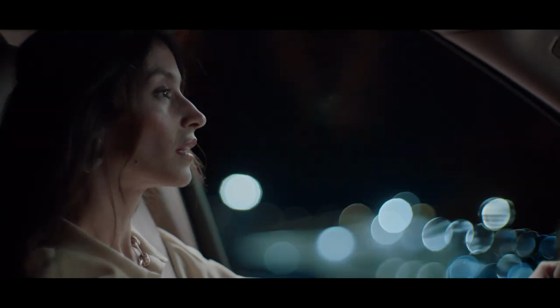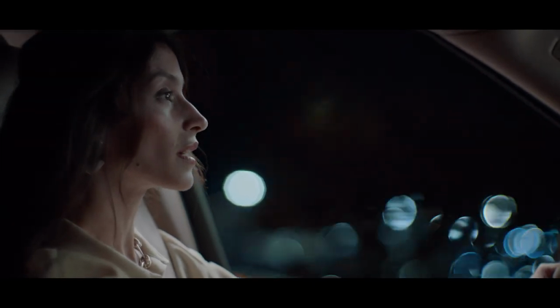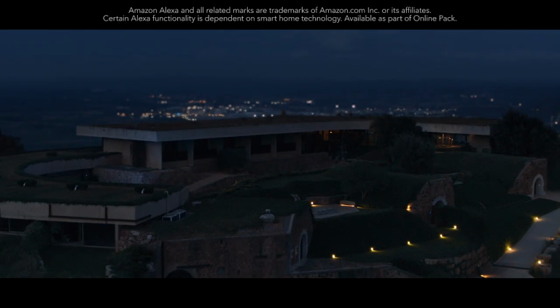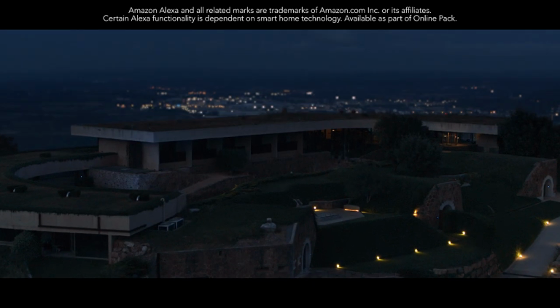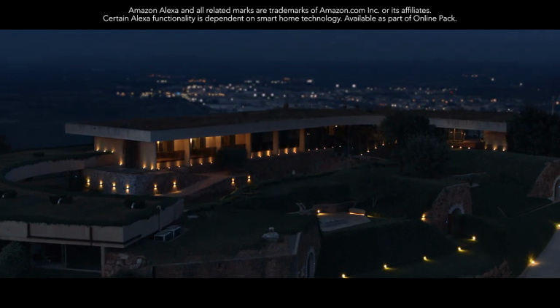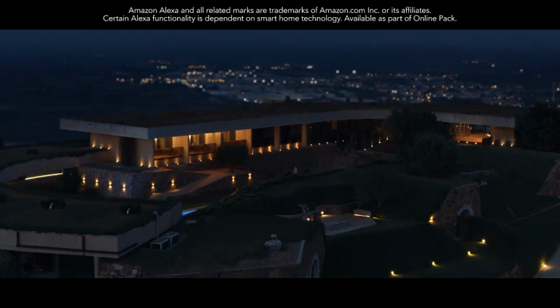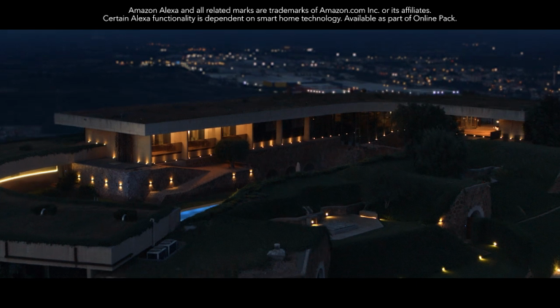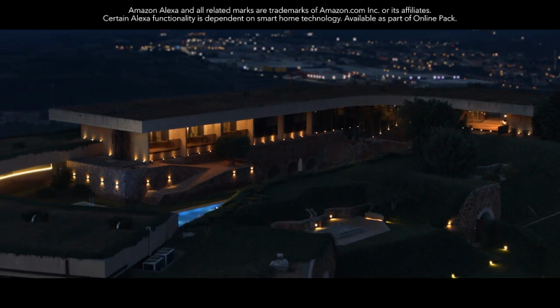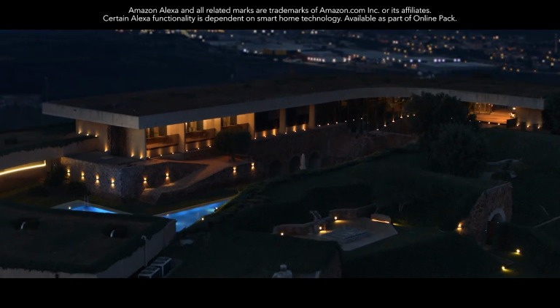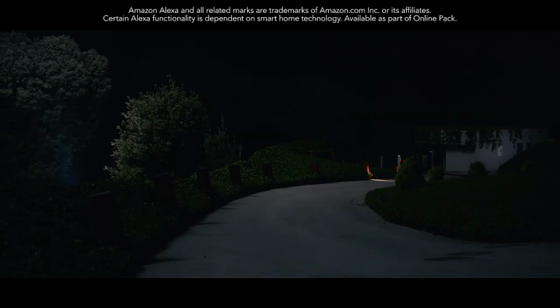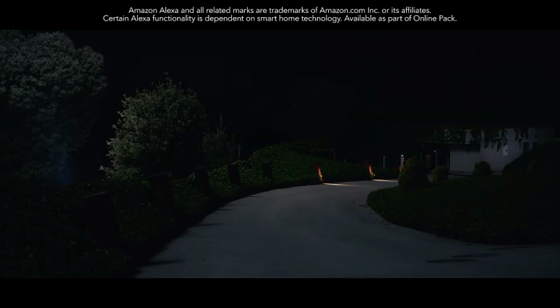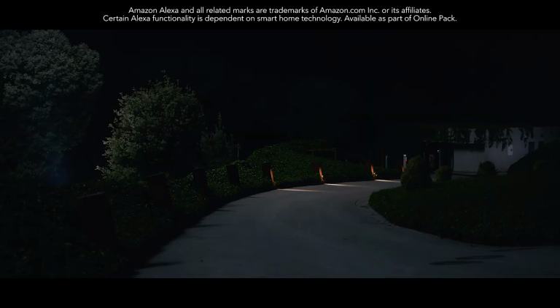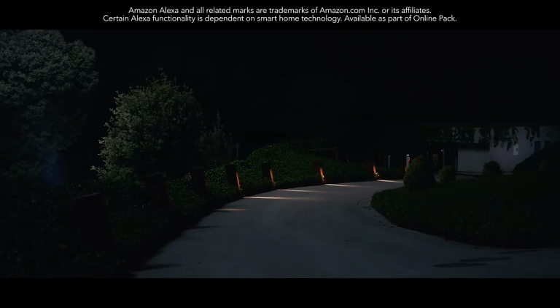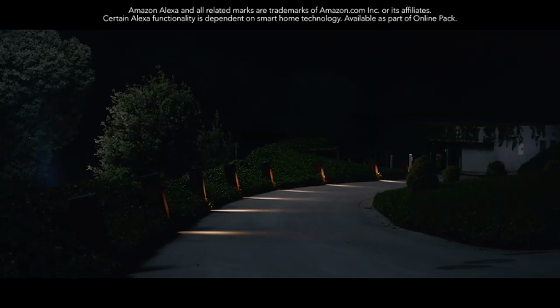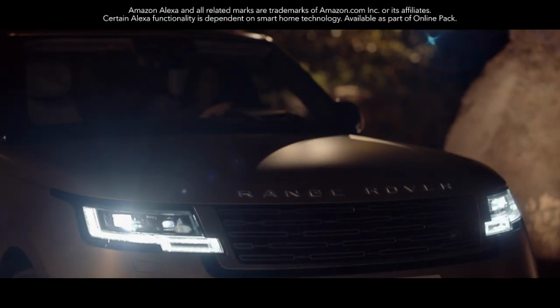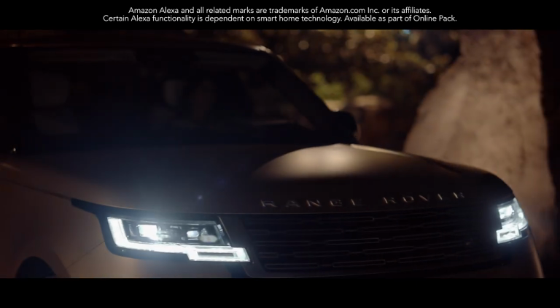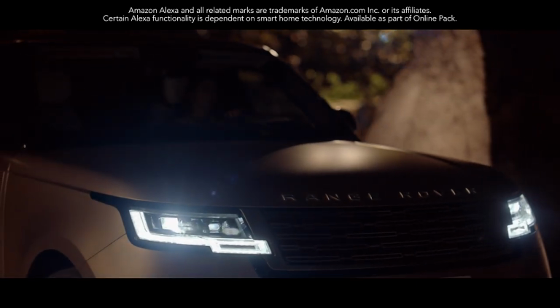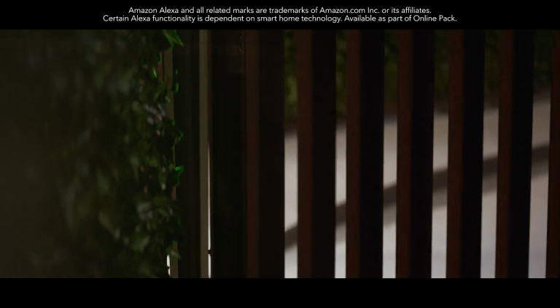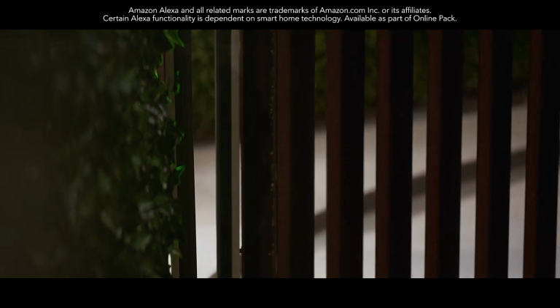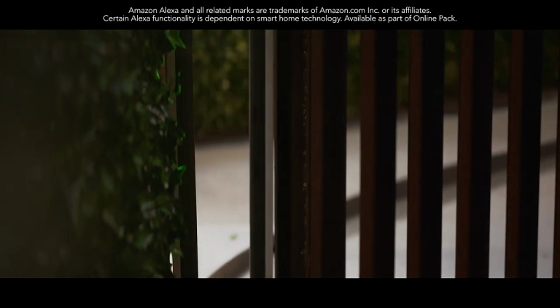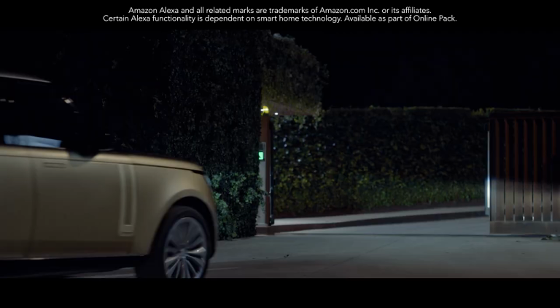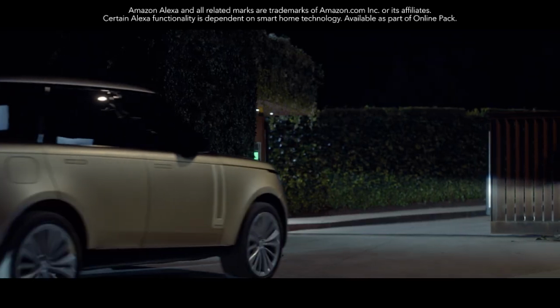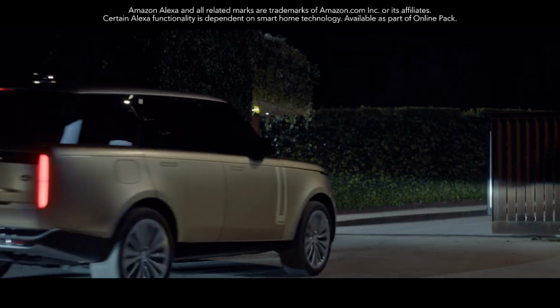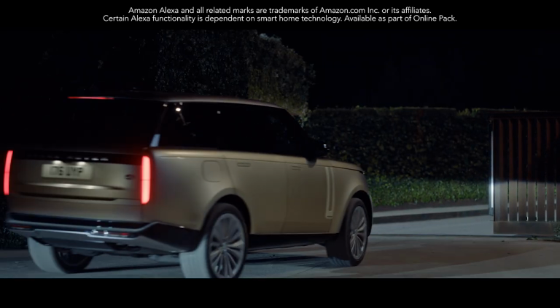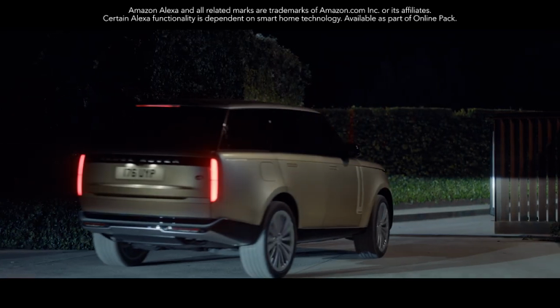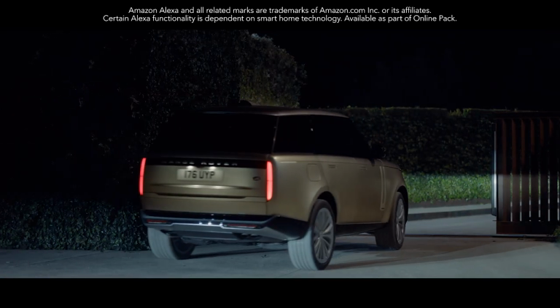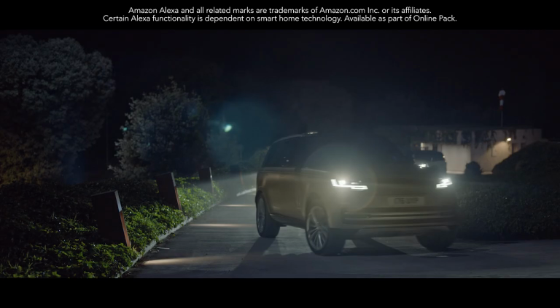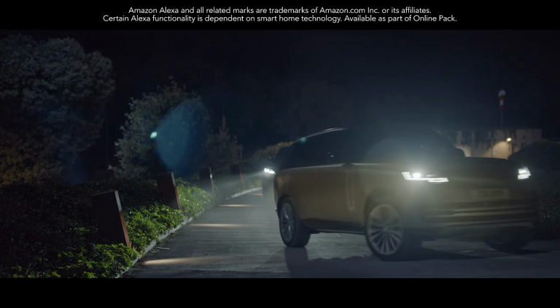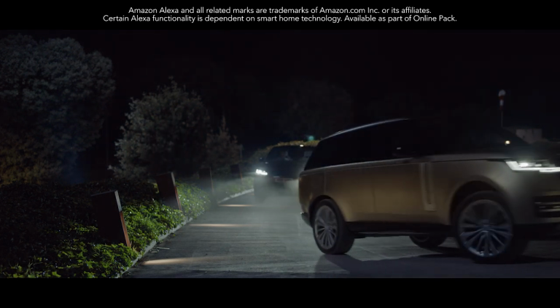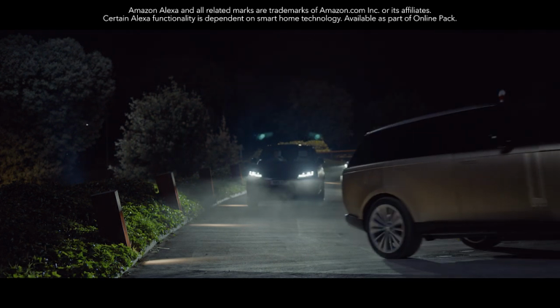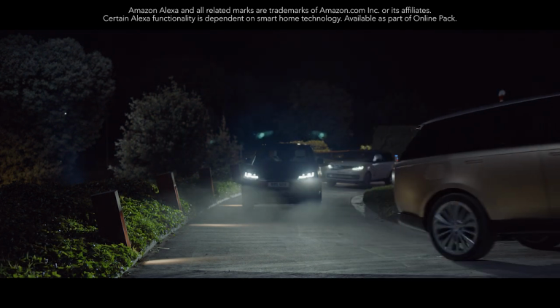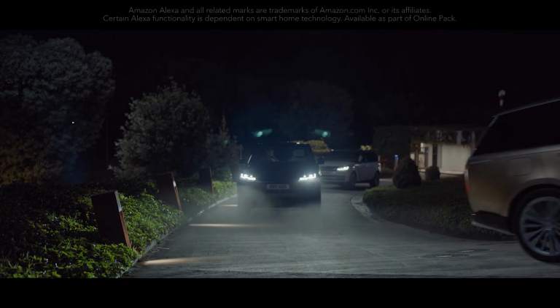Built-in Amazon Alexa with Land Rover remote skills makes life even easier and more connected. It's seamlessly integrated with new Range Rover and you can even control smart devices at home.